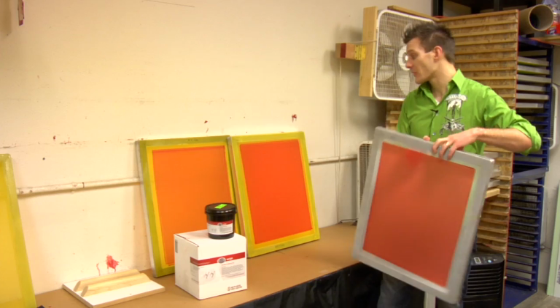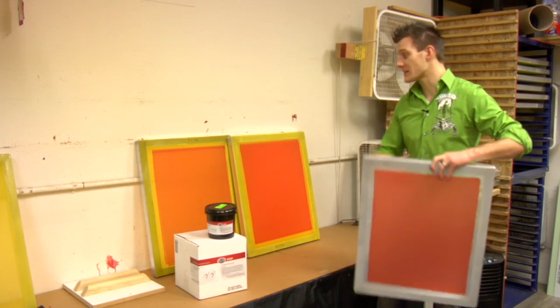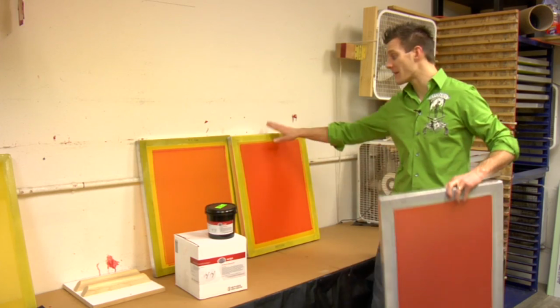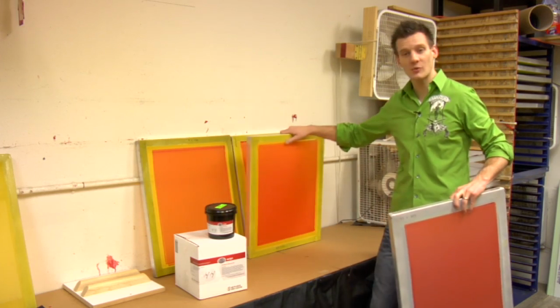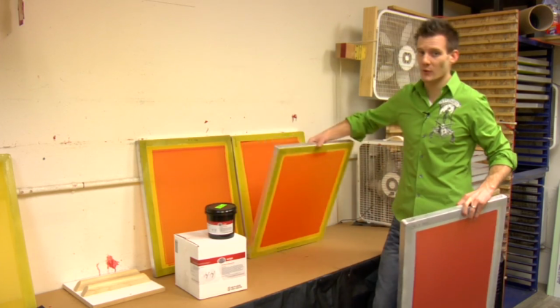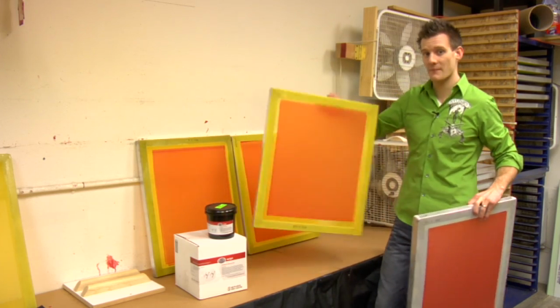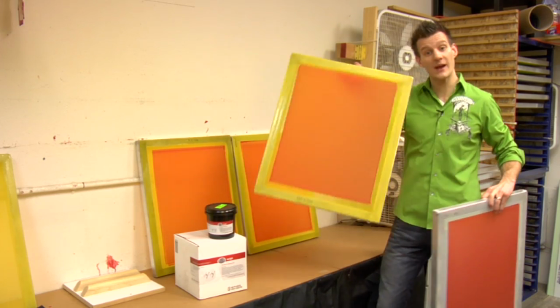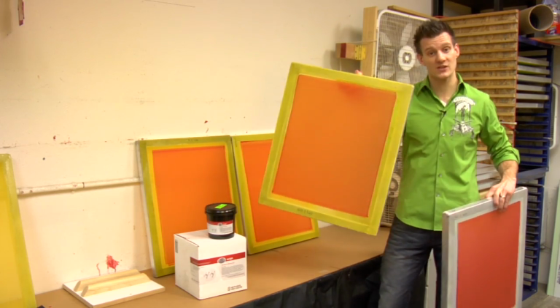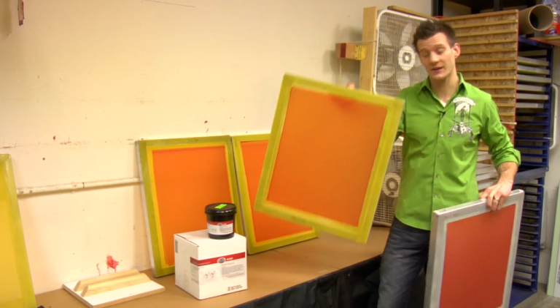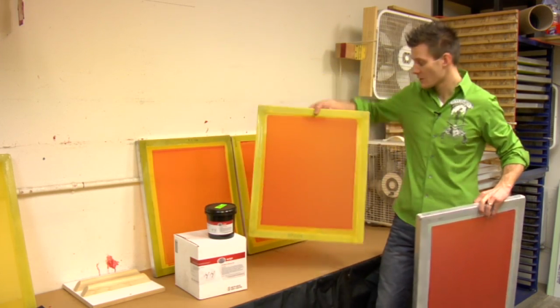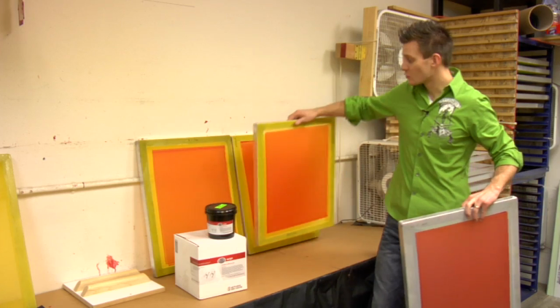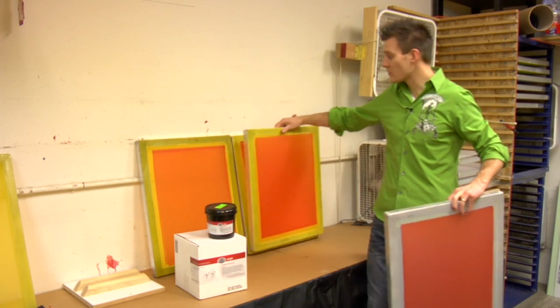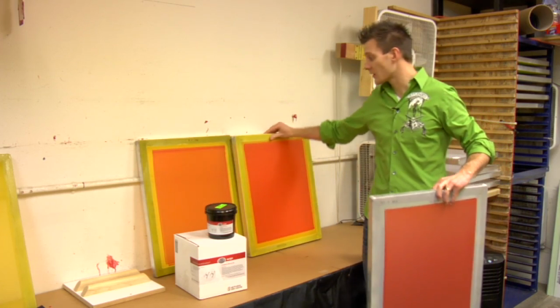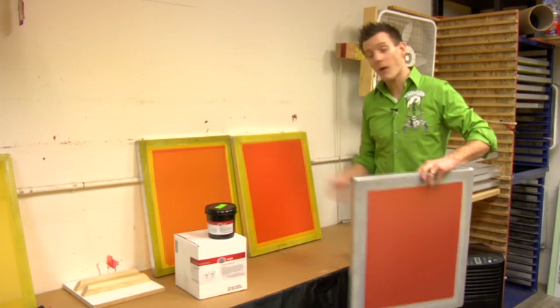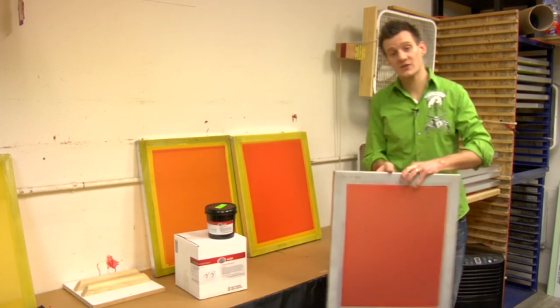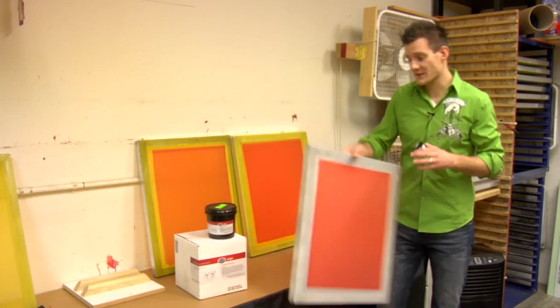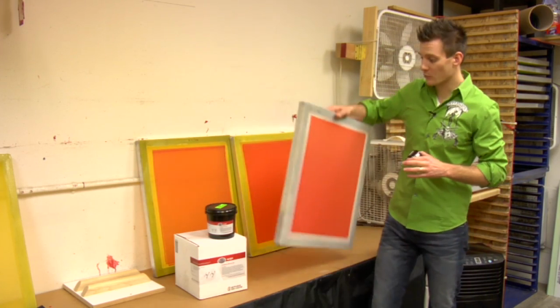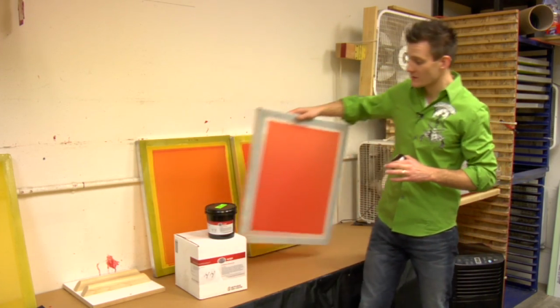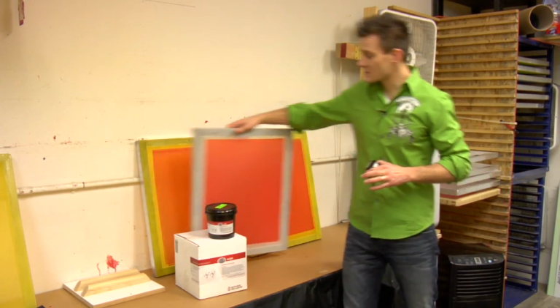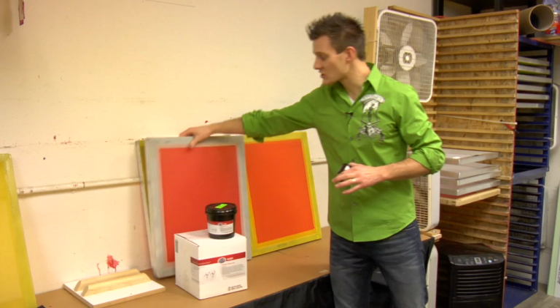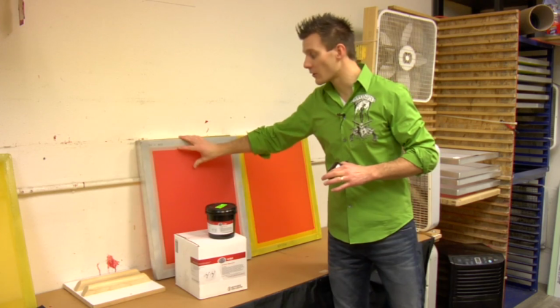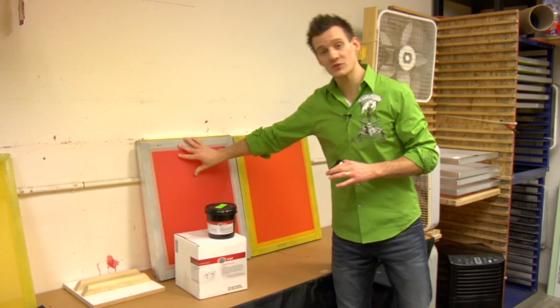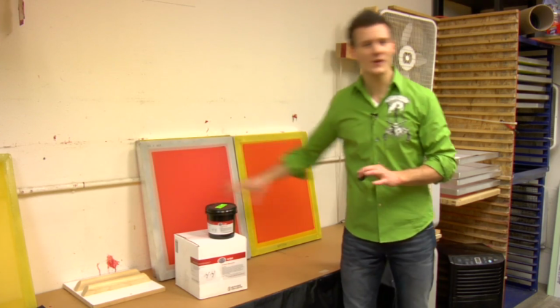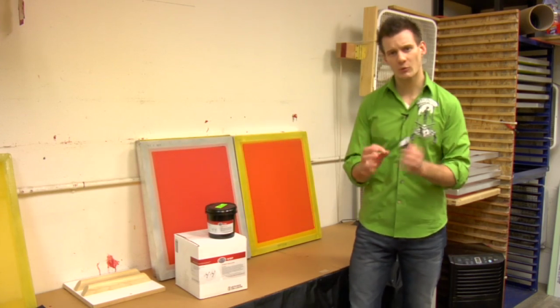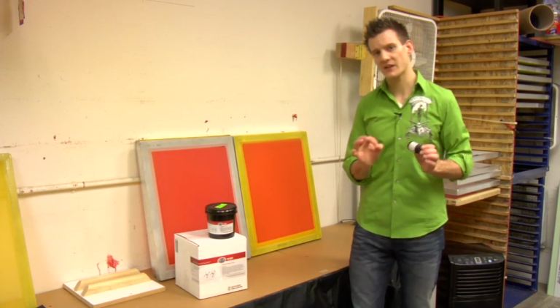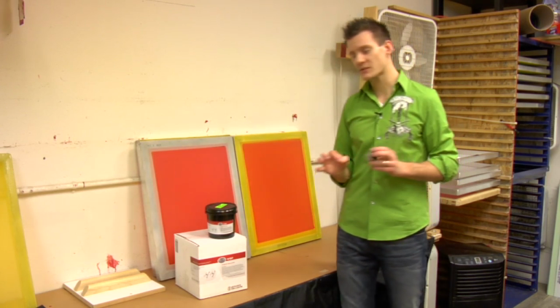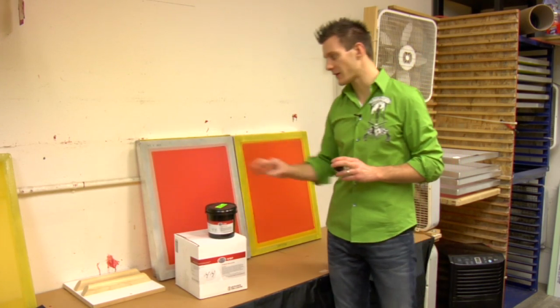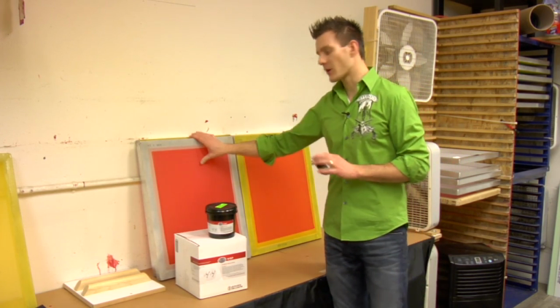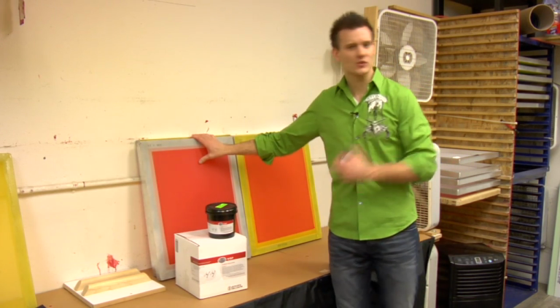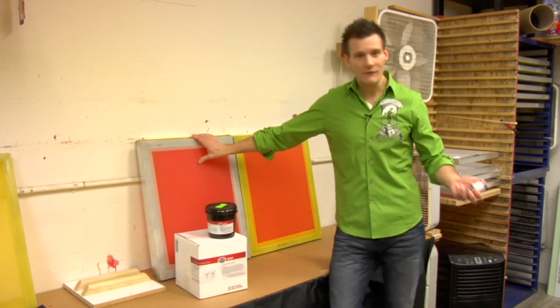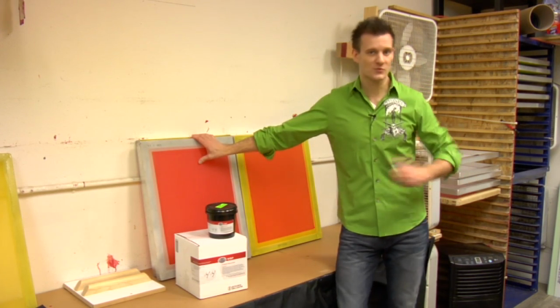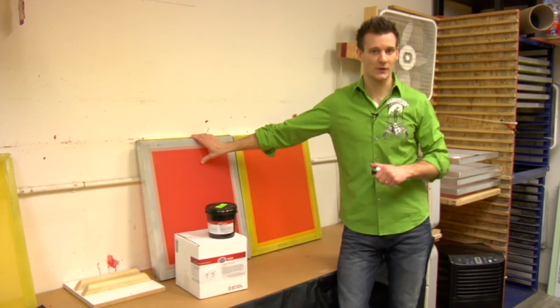It coats low white mesh screens very nicely, as well as high mesh 283-05 yellow mesh like this. So whether you're using water-based or Plastisol prints, this is a much thinner emulsion, so you're not going to get a really thick stencil out of it, but it works great for most print runs.